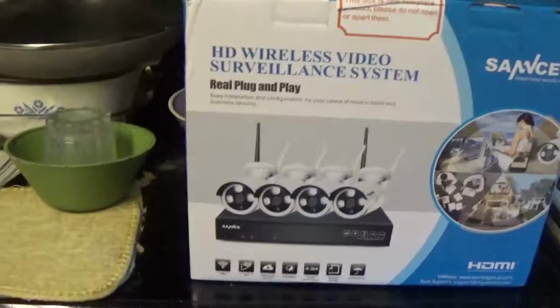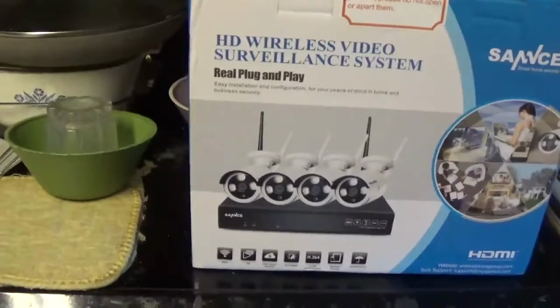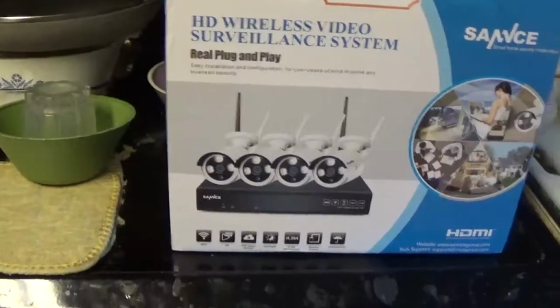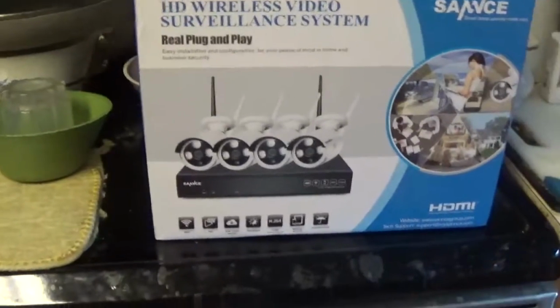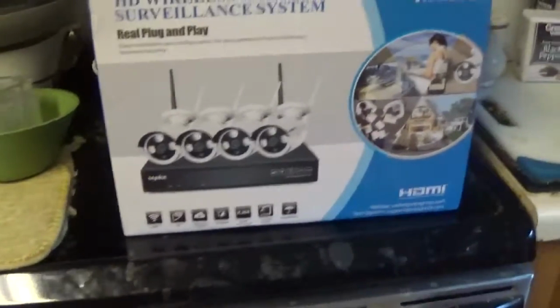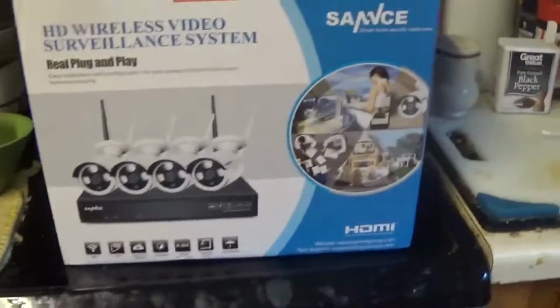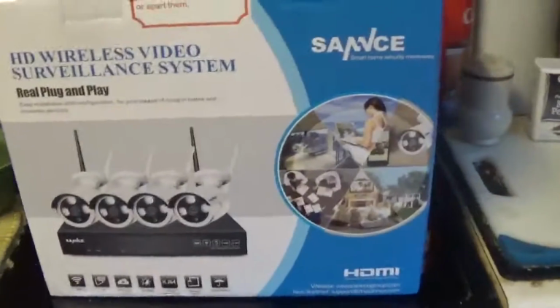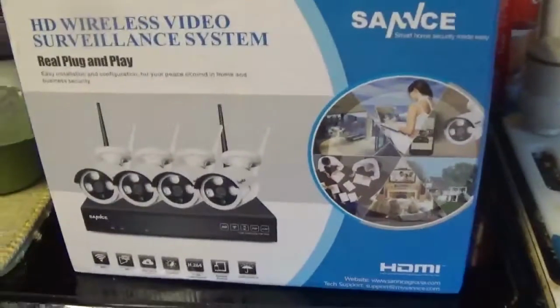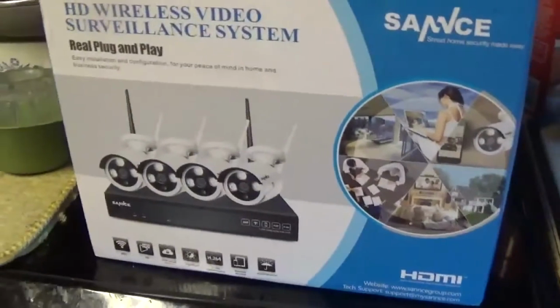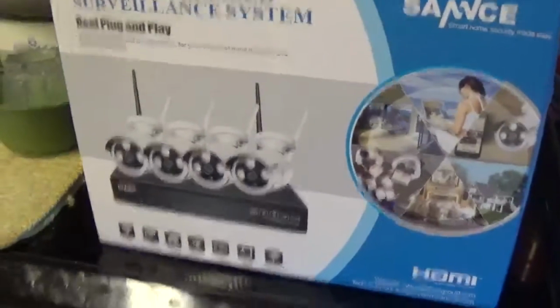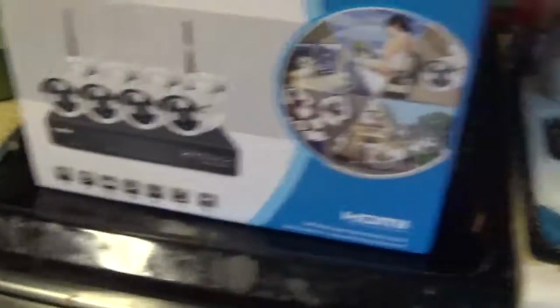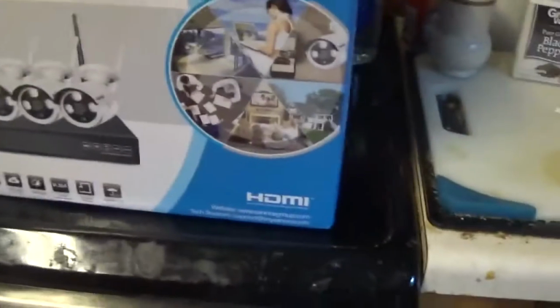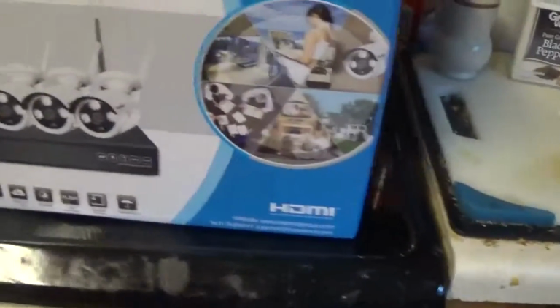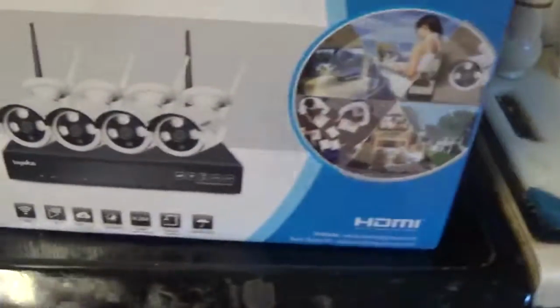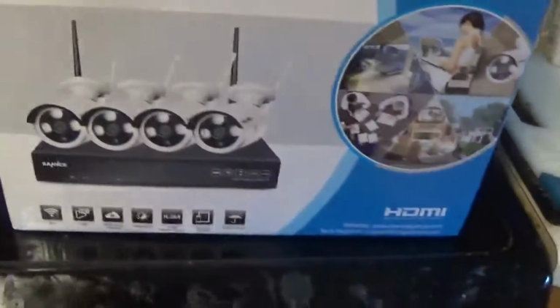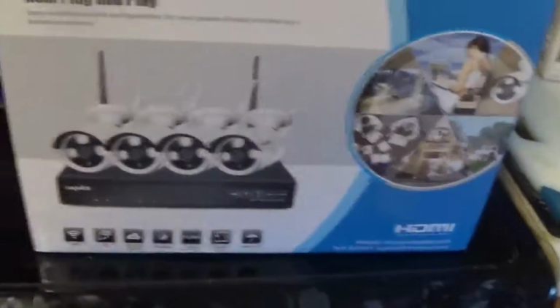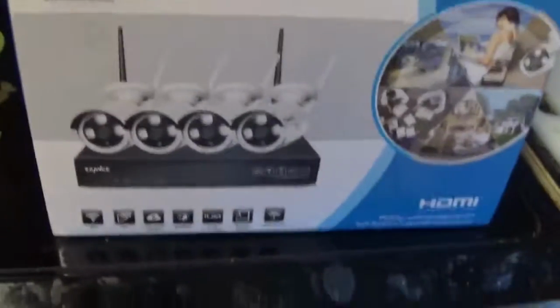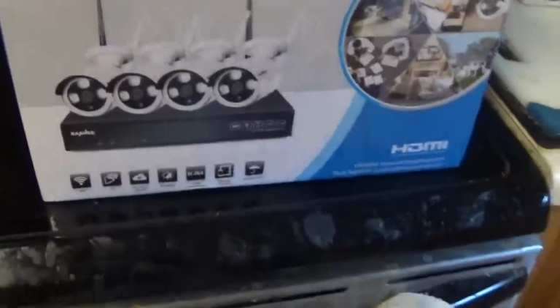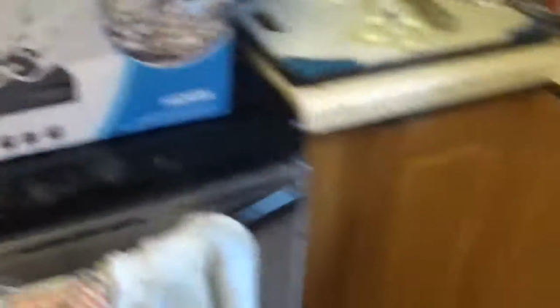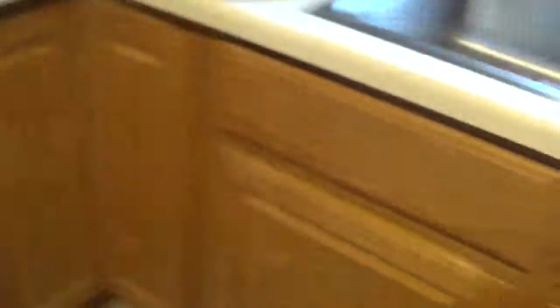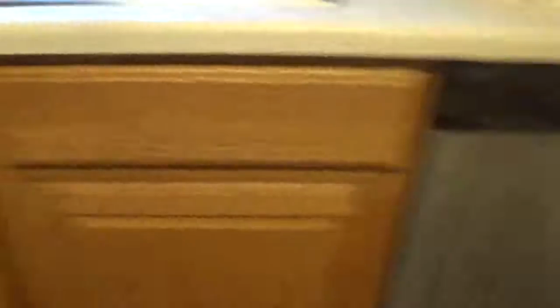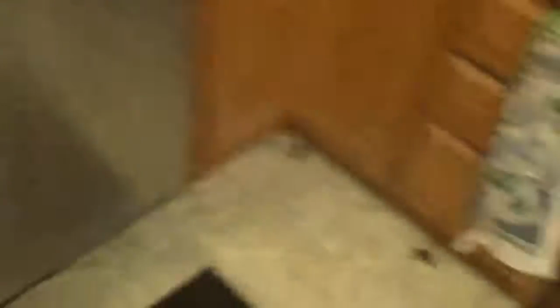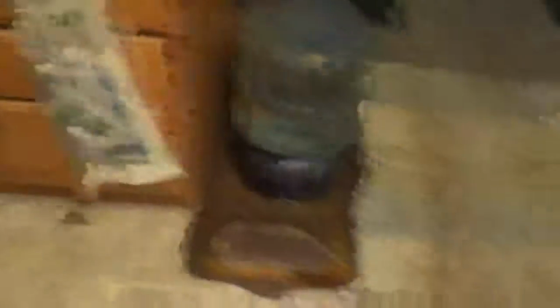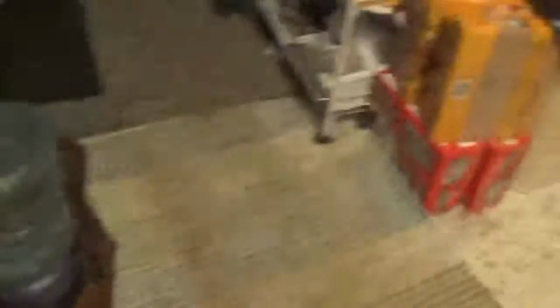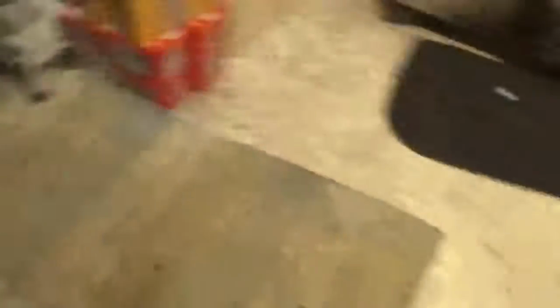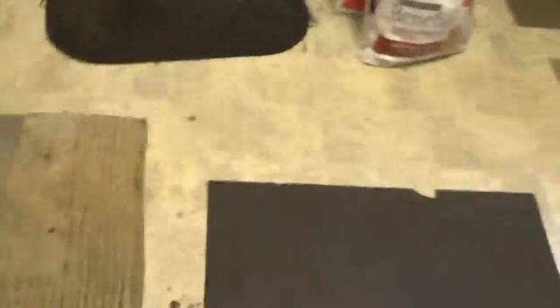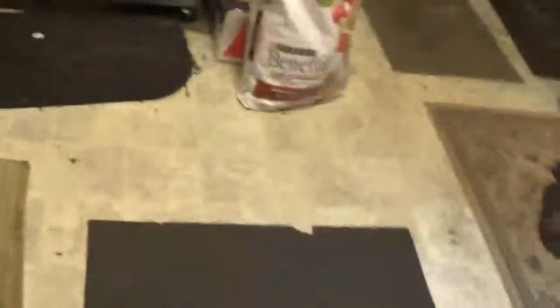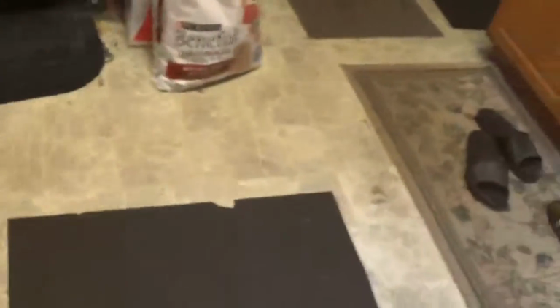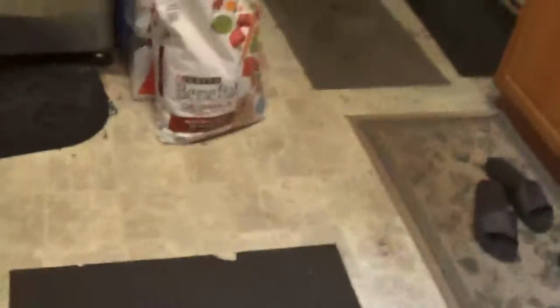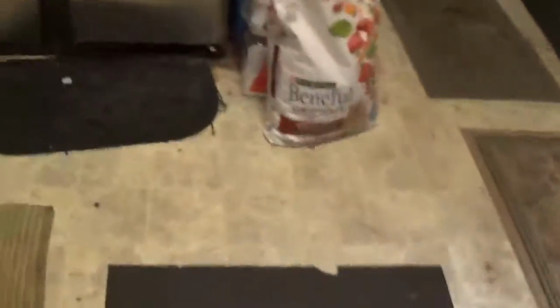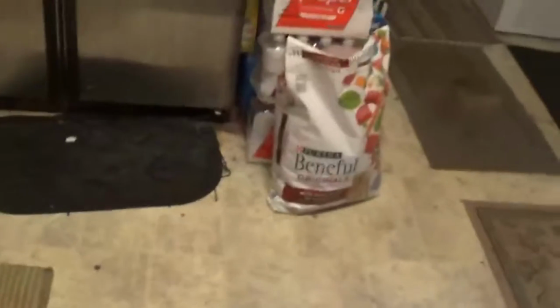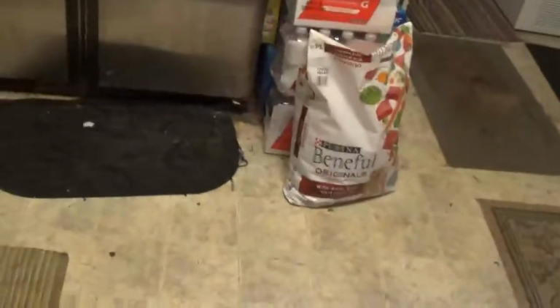Hi everyone, it's me. This is the security camera system I bought. It's kind of a heavy box.